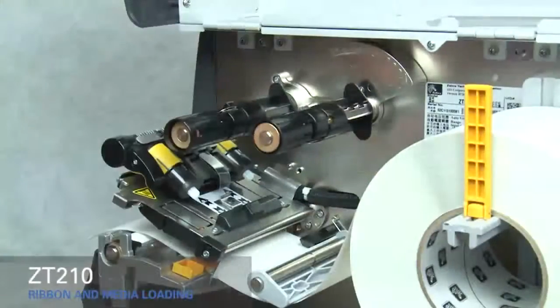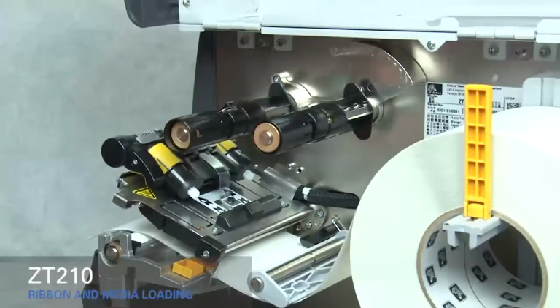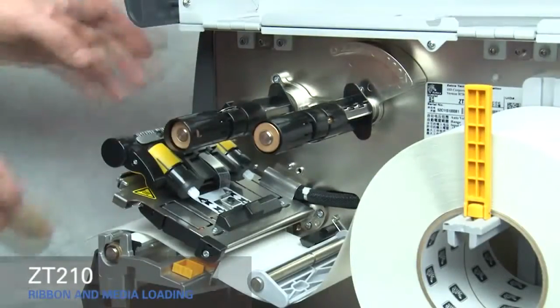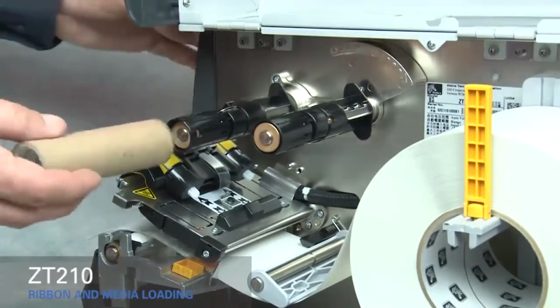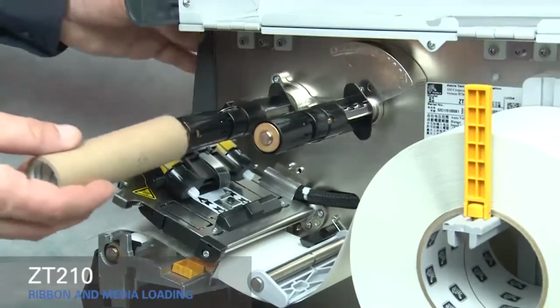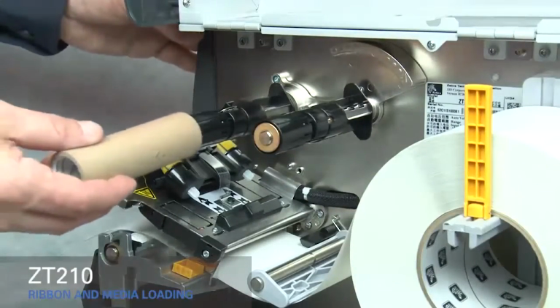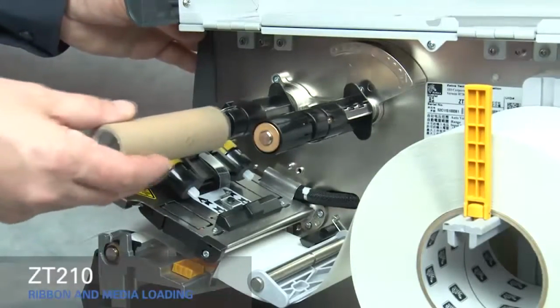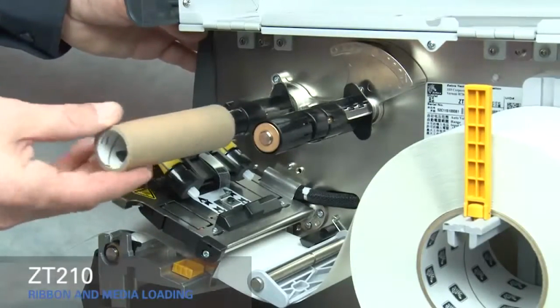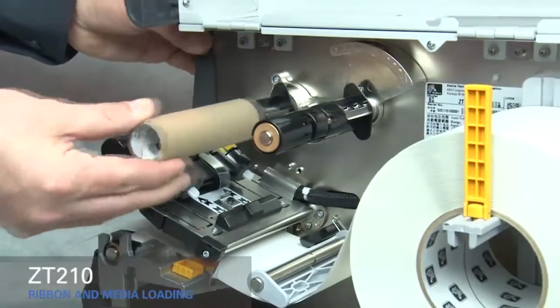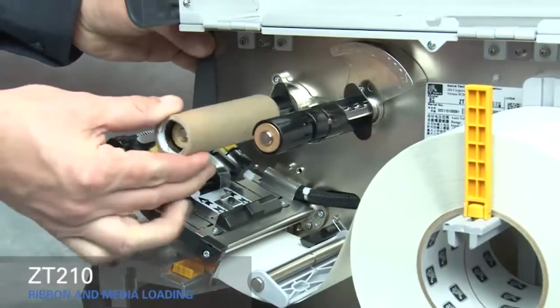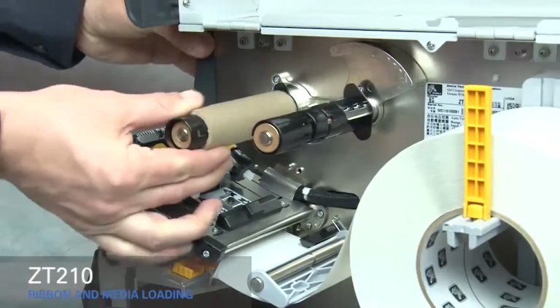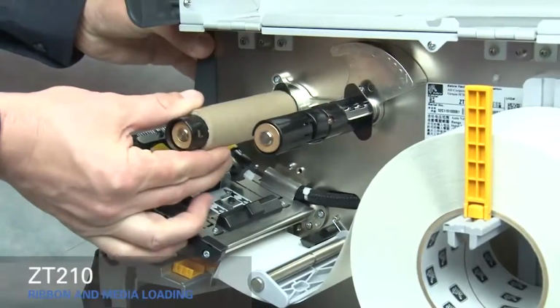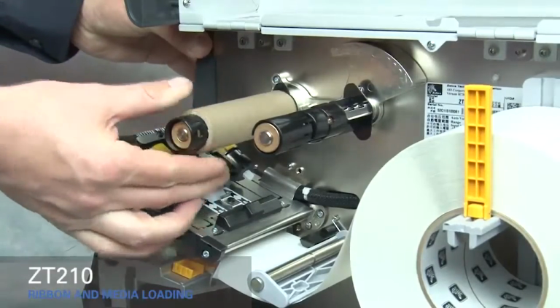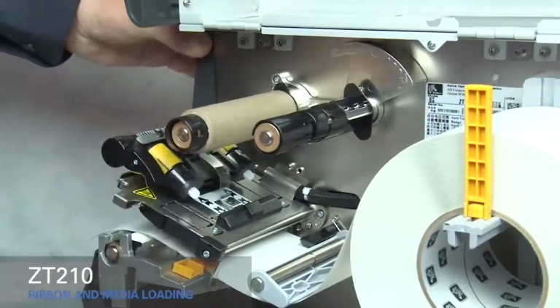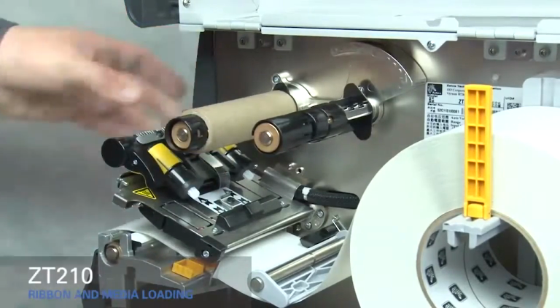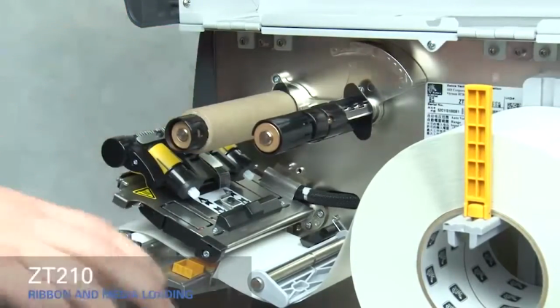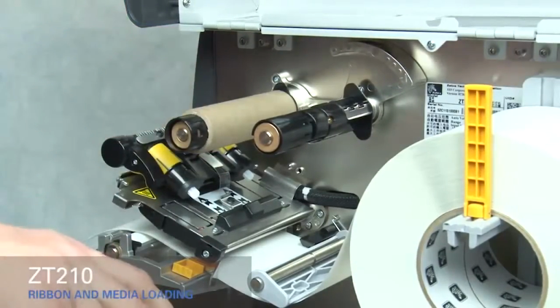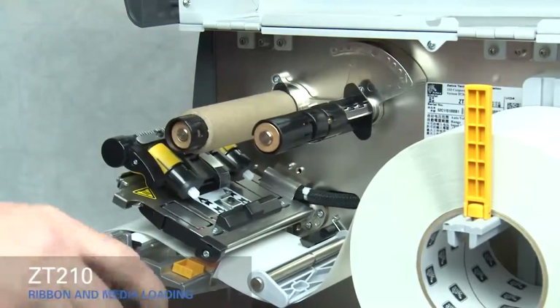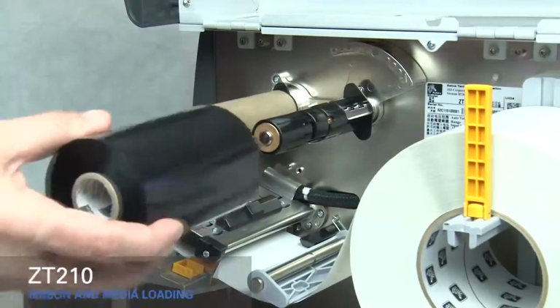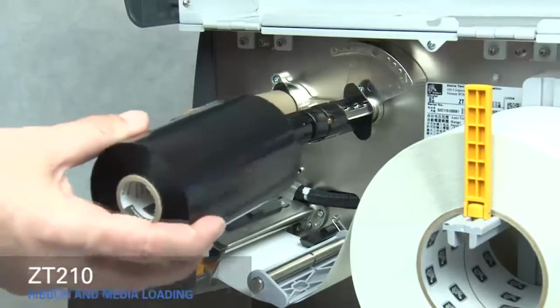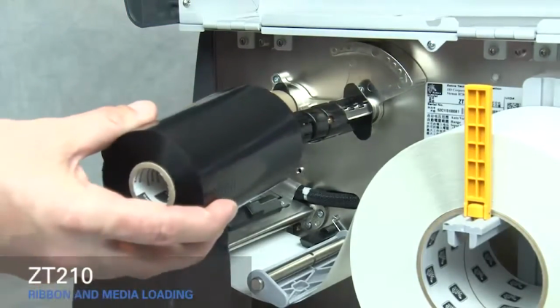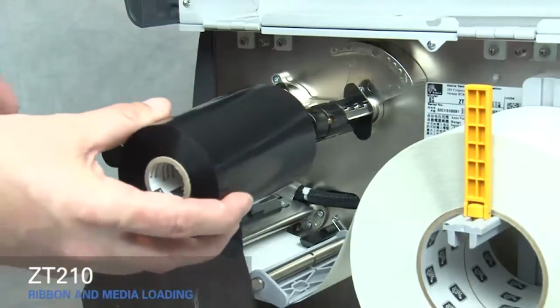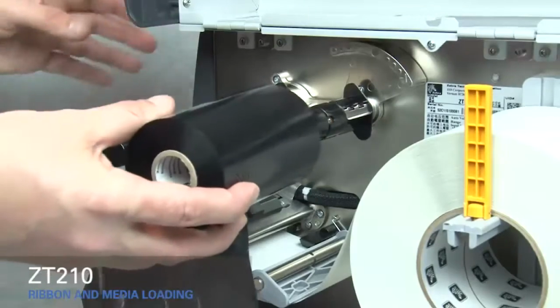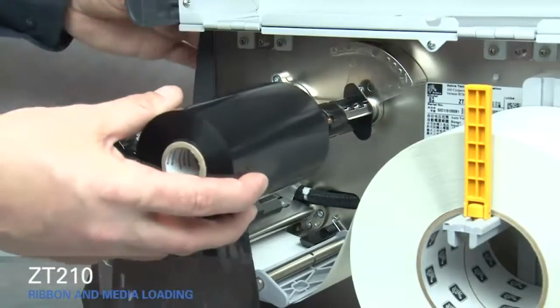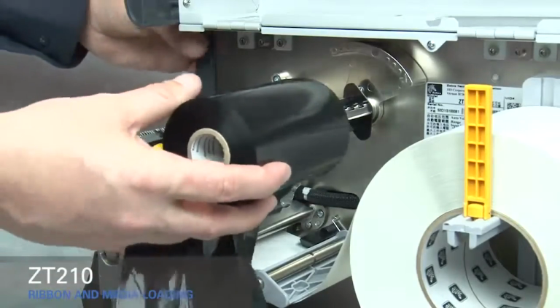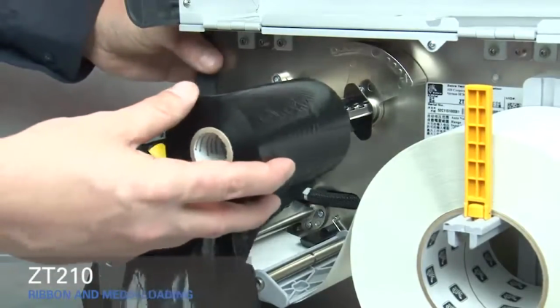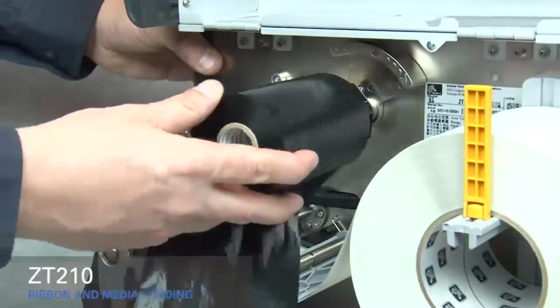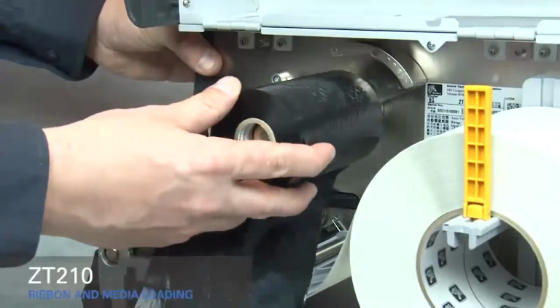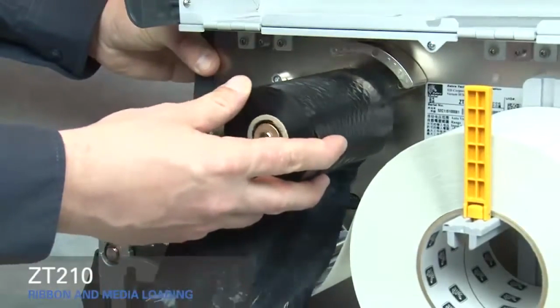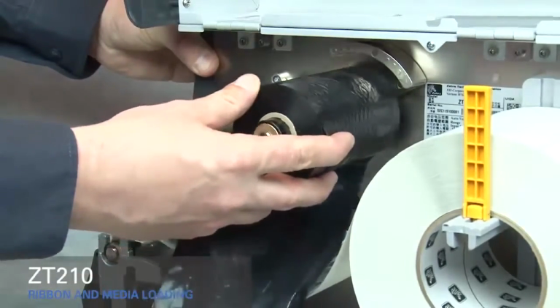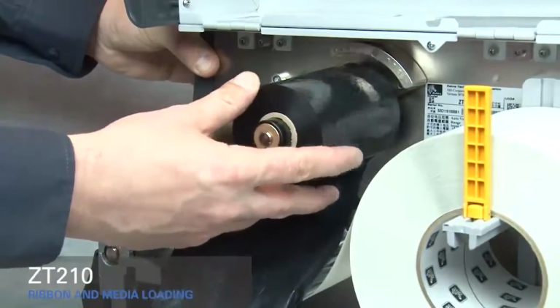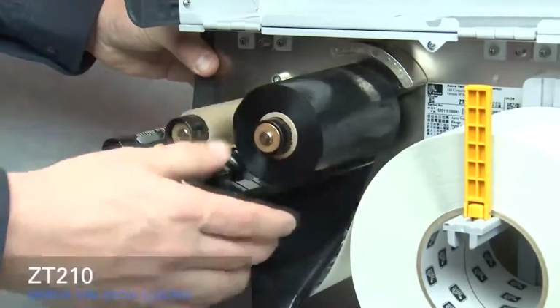Place an empty ribbon core on the ribbon take-up spindle and push the core back as far as it will go. Place the roll of ribbon on the ribbon supply spindle with the loose end unrolling down the right side. Push it back as far as it will go.